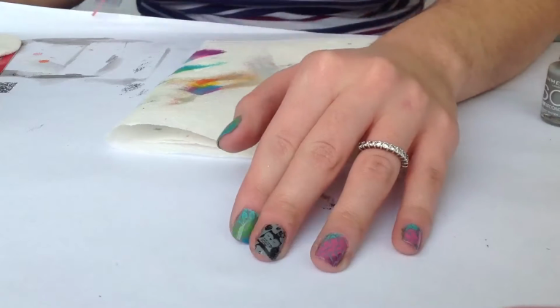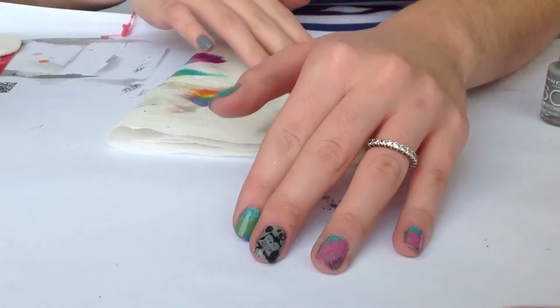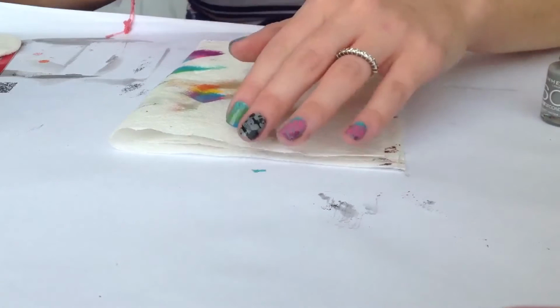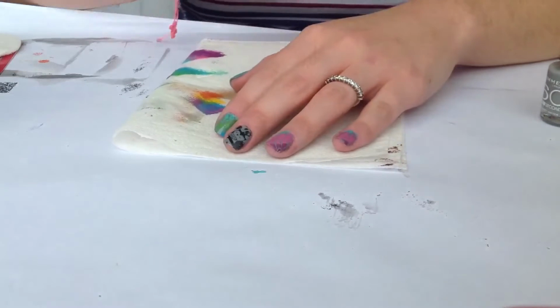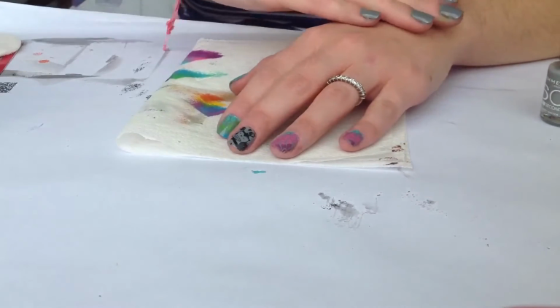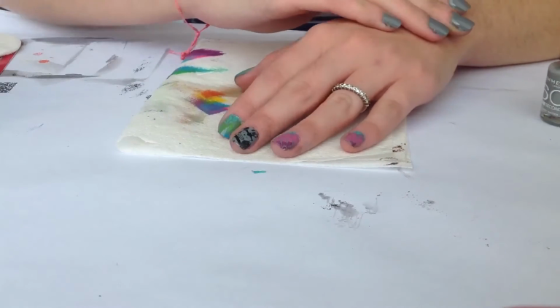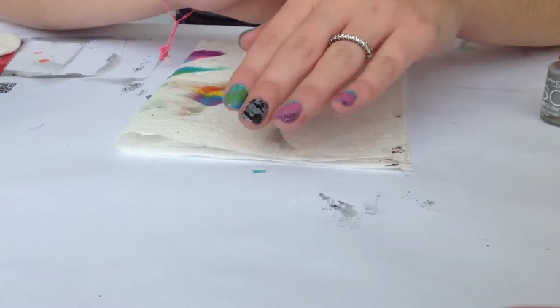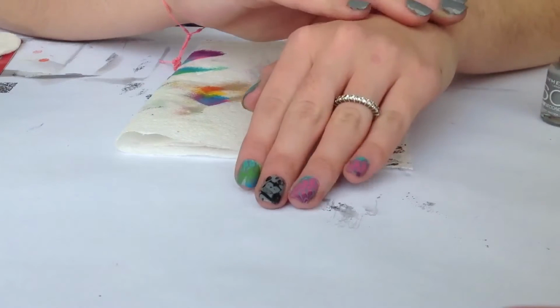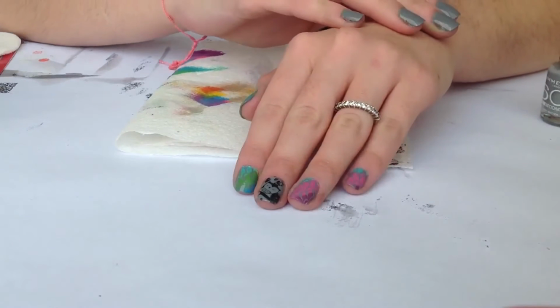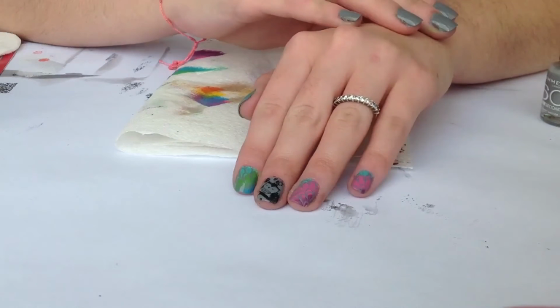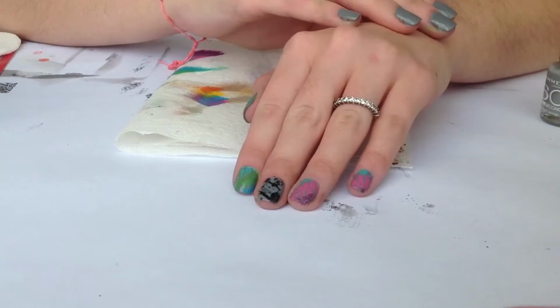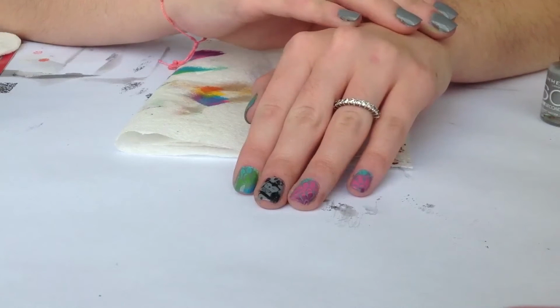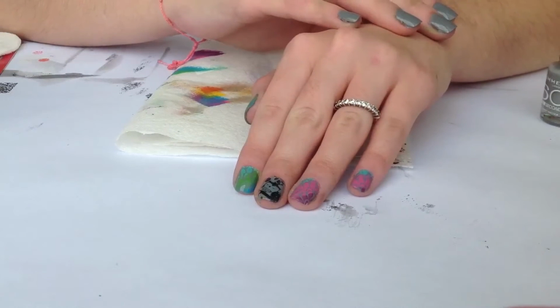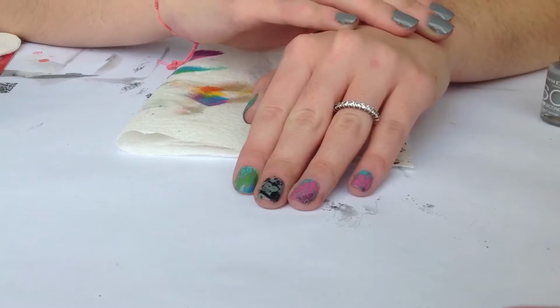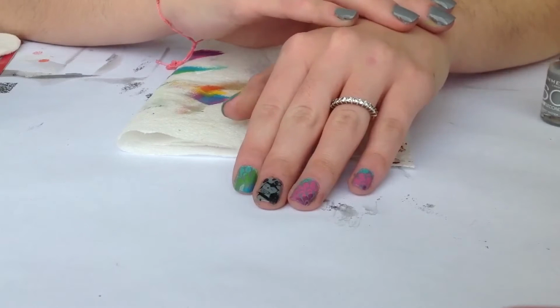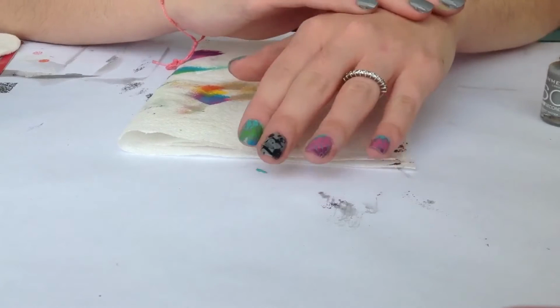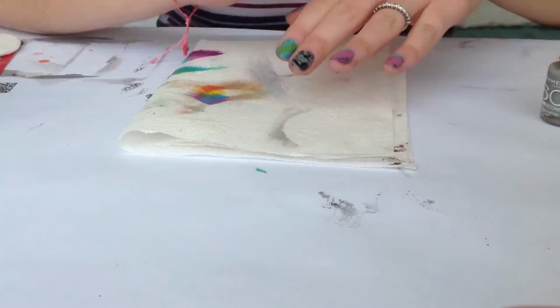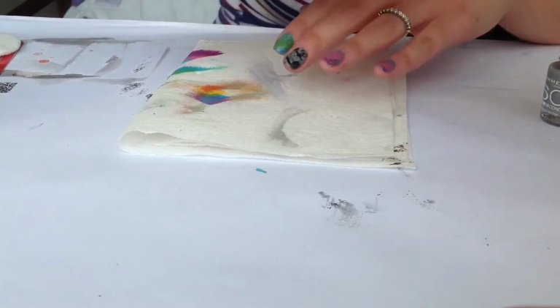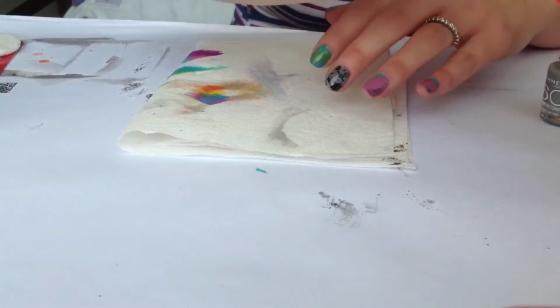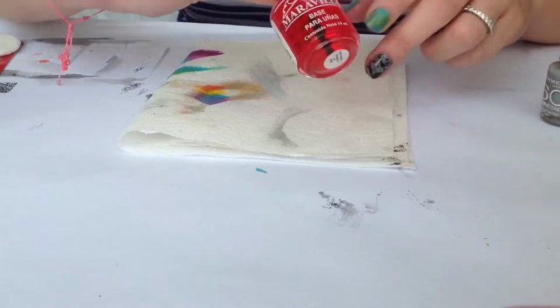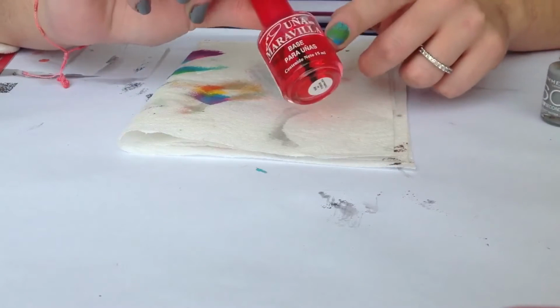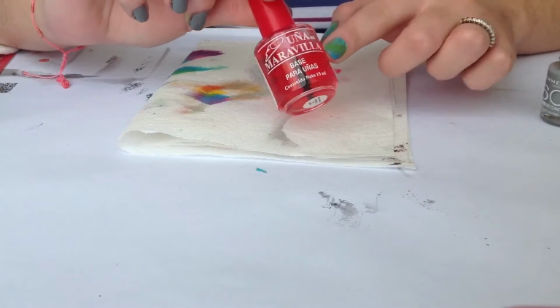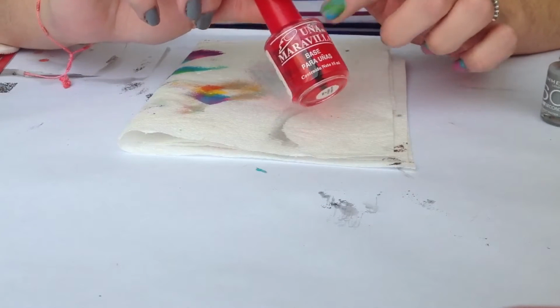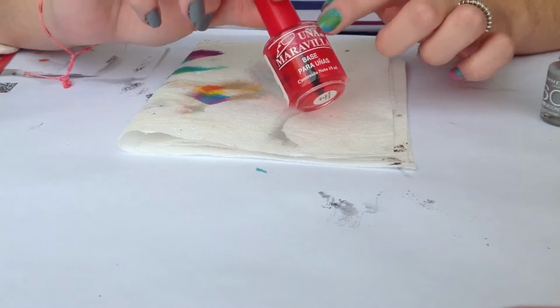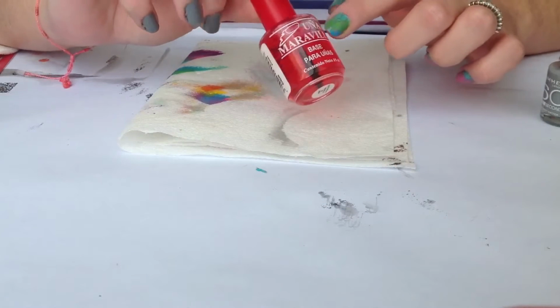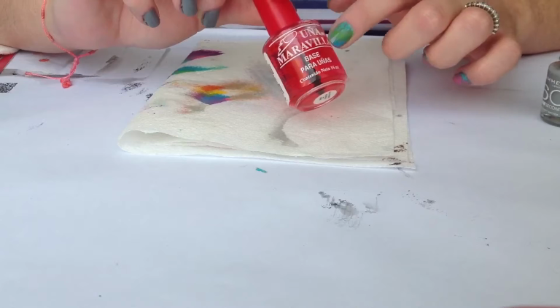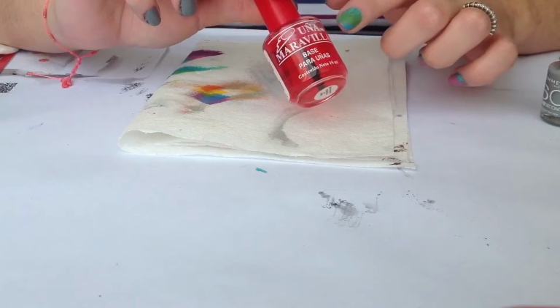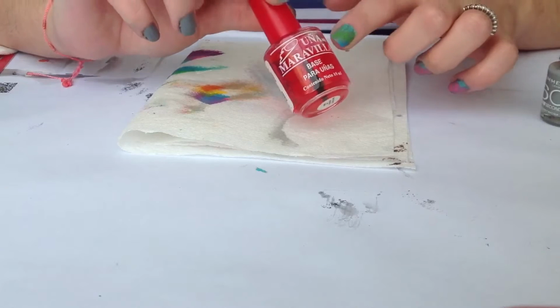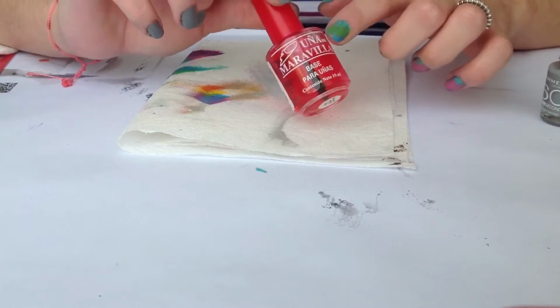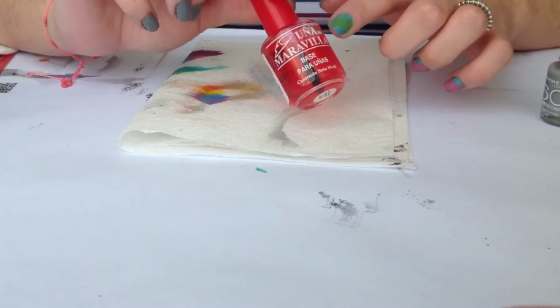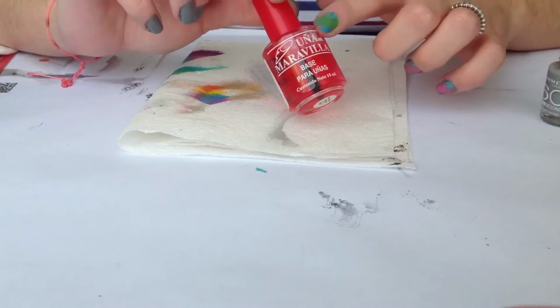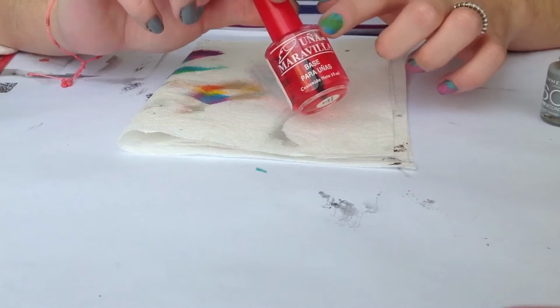Hi girls, today I want to show you how to create these nails. First of all I applied my favorite base coat and this one is the one that I'm currently using and I've been loving it.